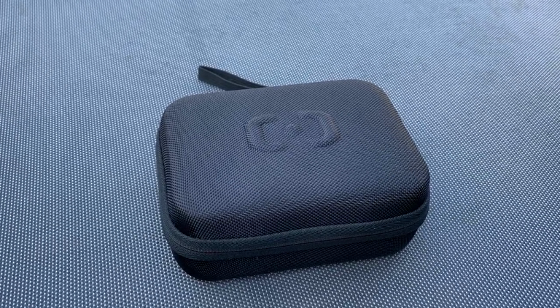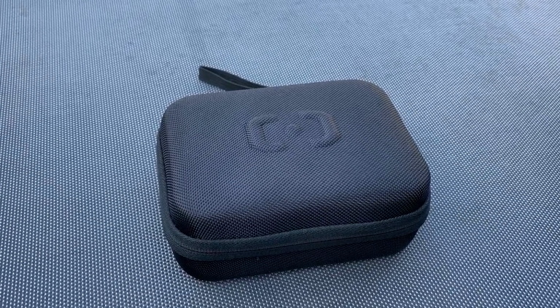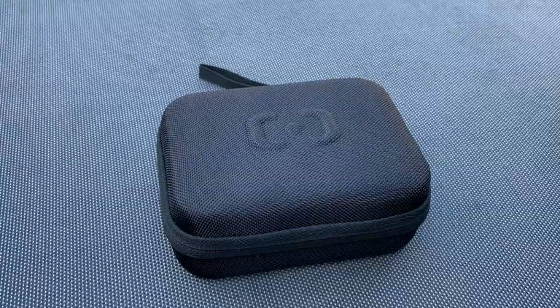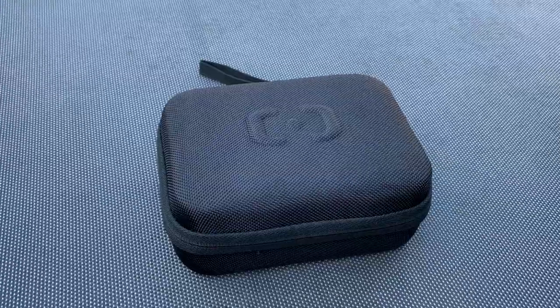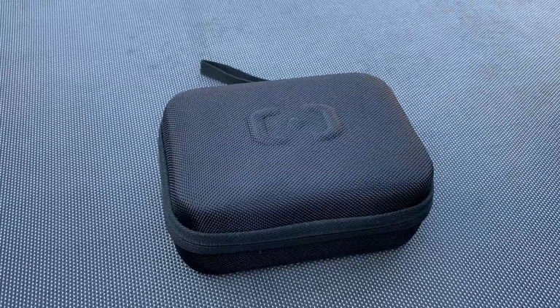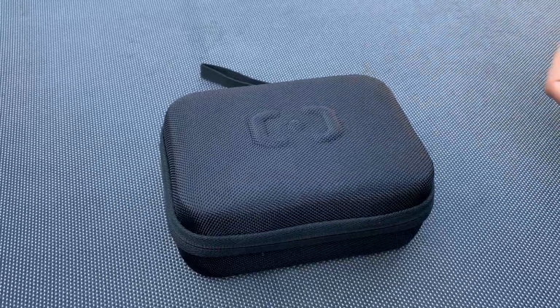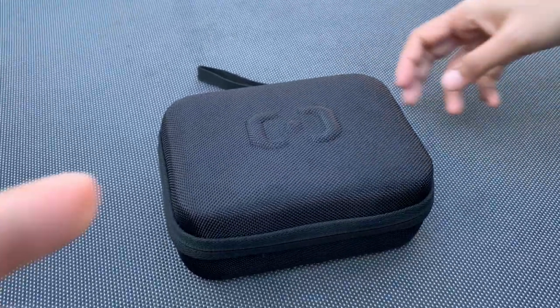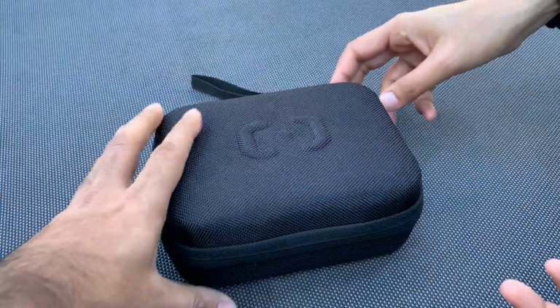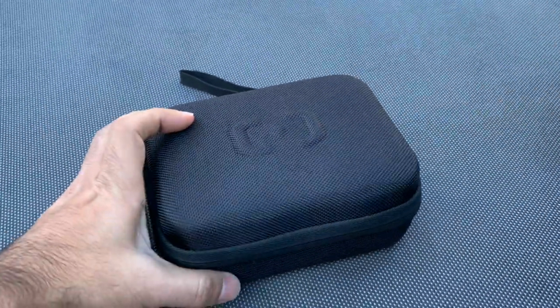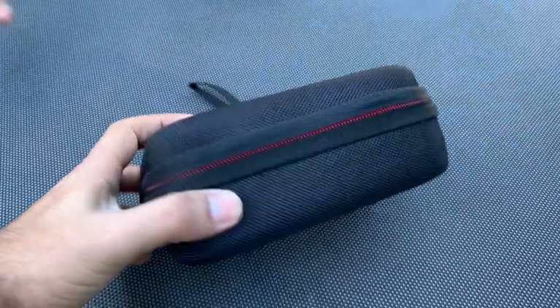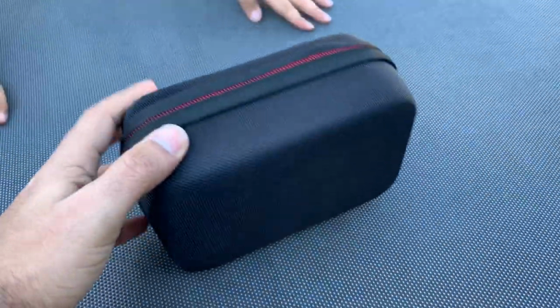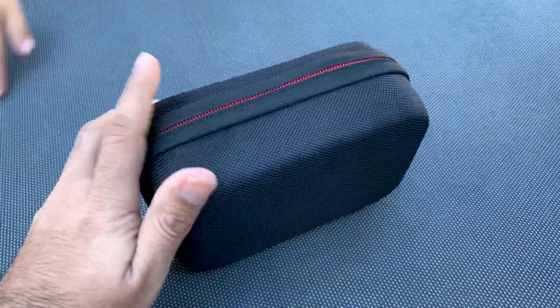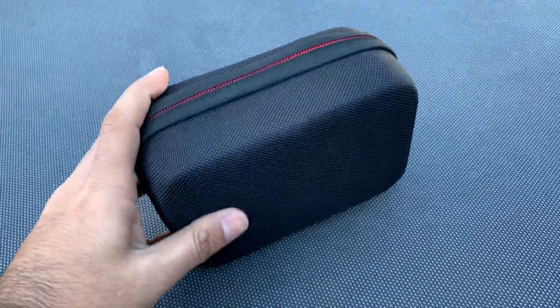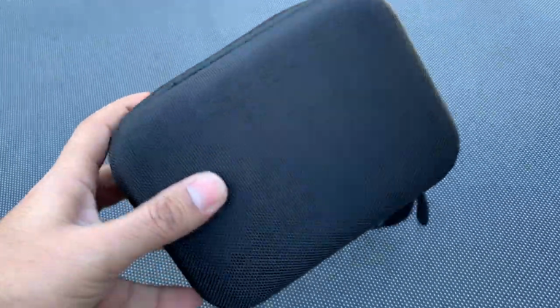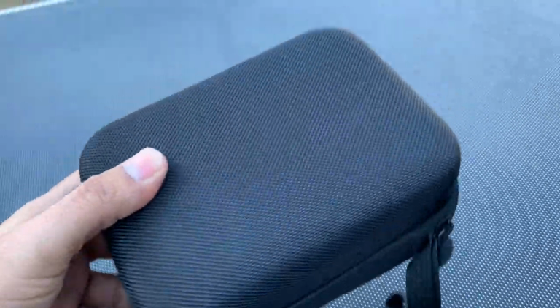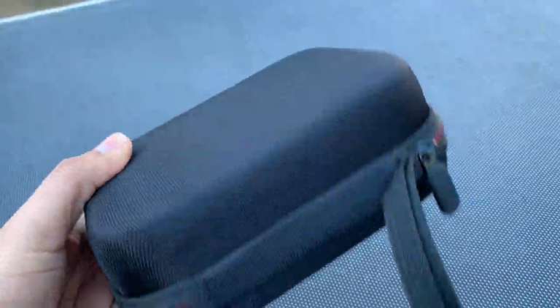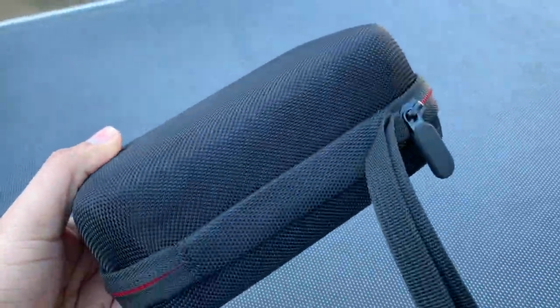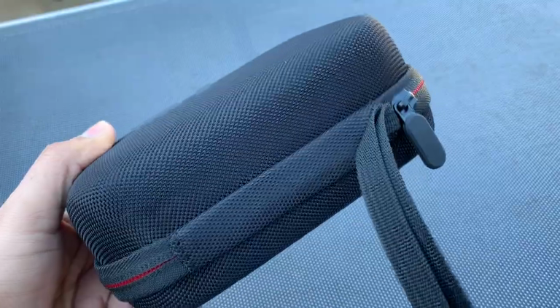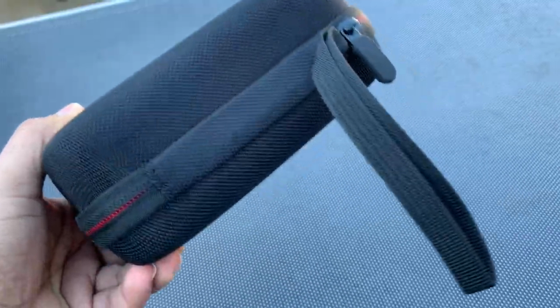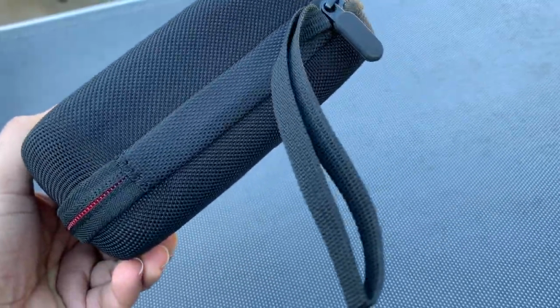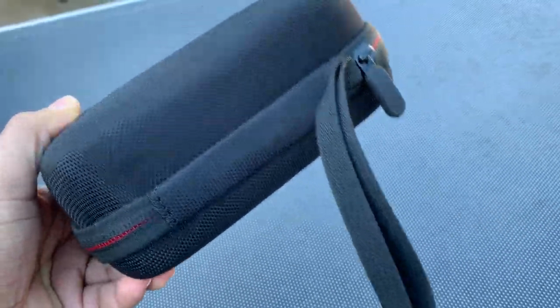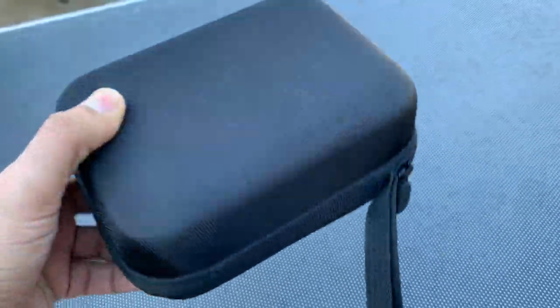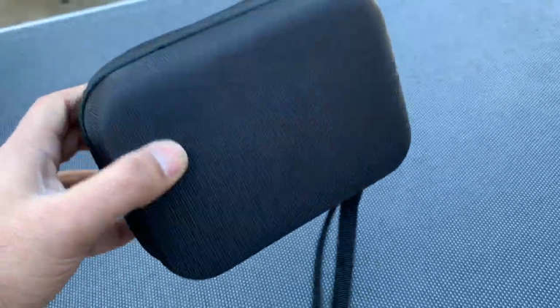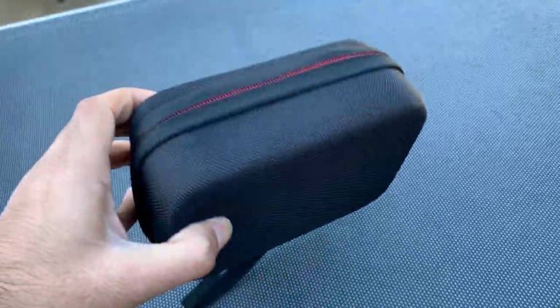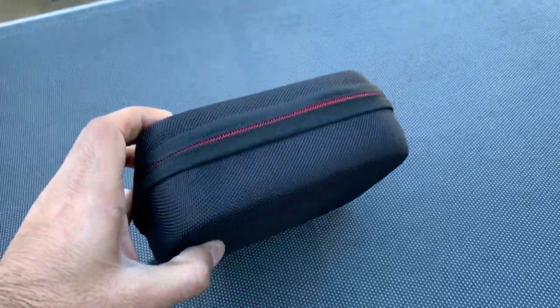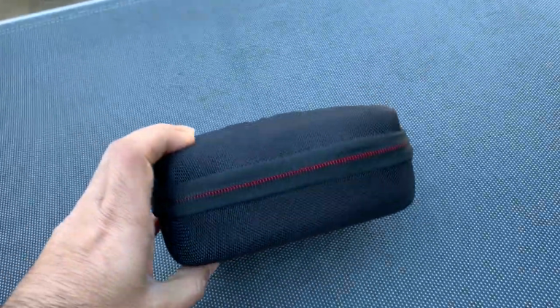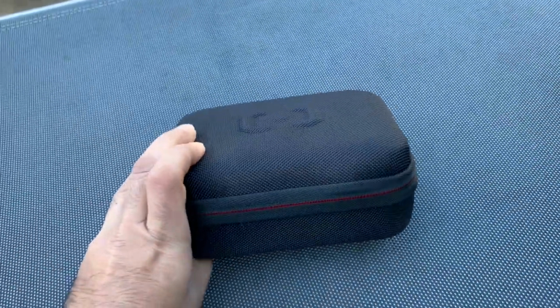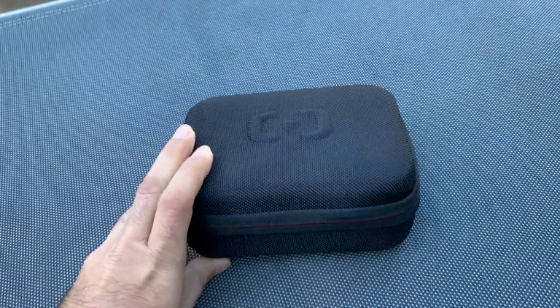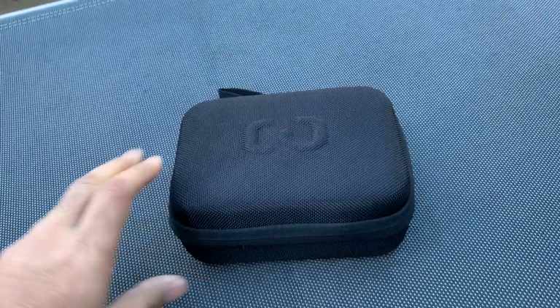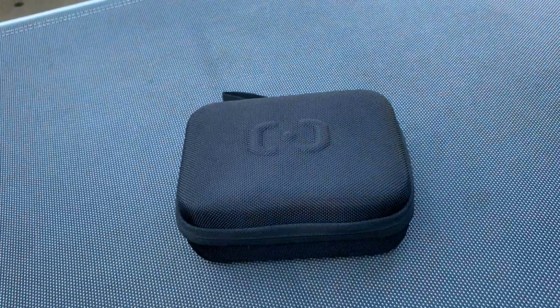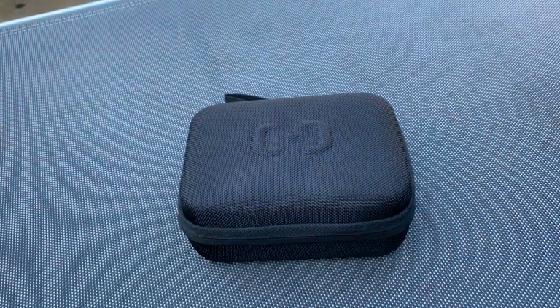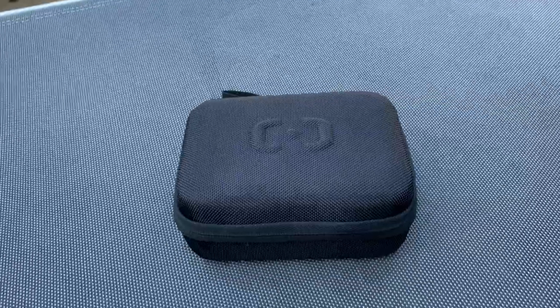It comes in a high quality case, as you can see — really nice. It also comes with a strap, really nice one. Let's open this to see what's inside.